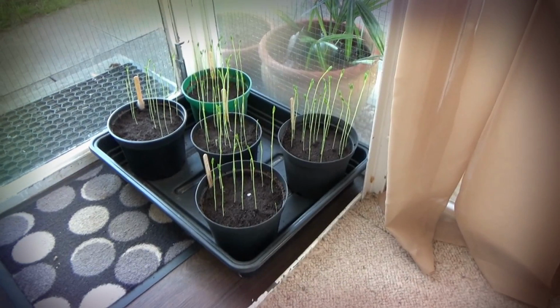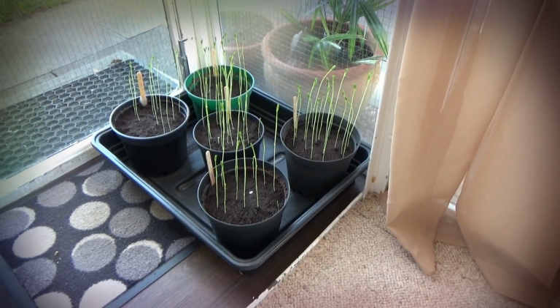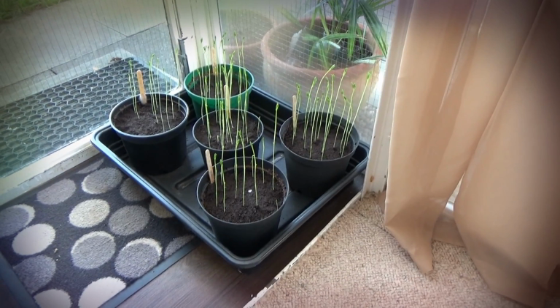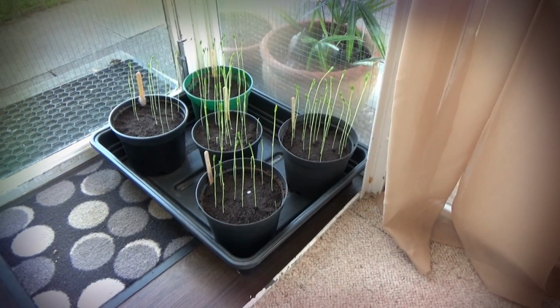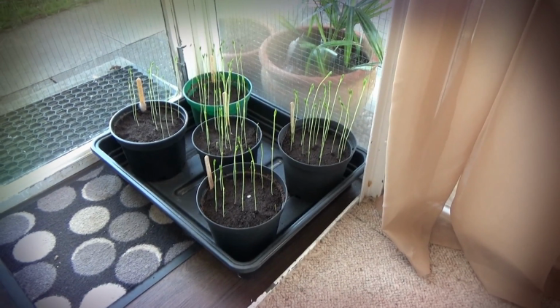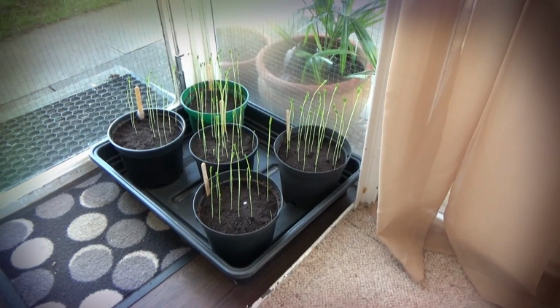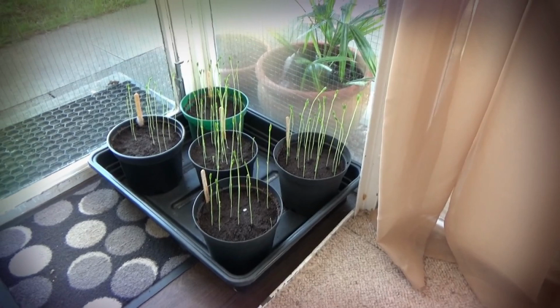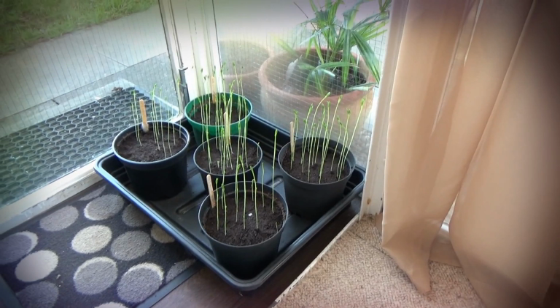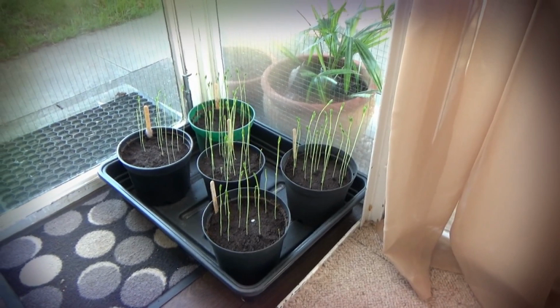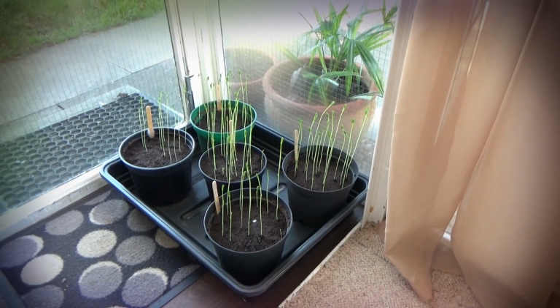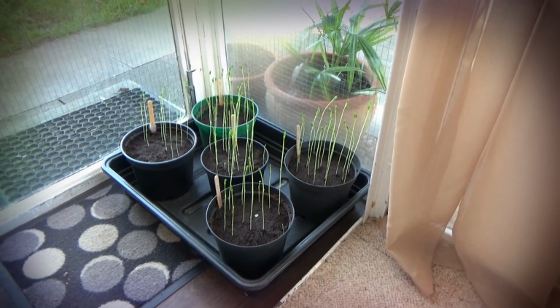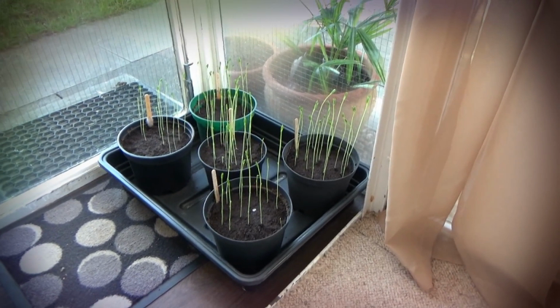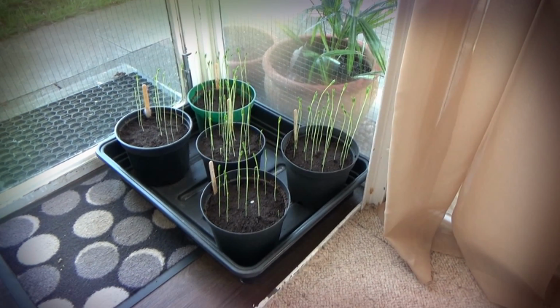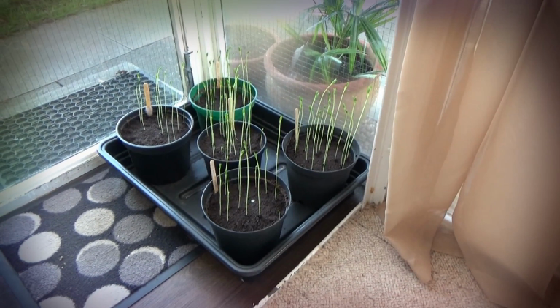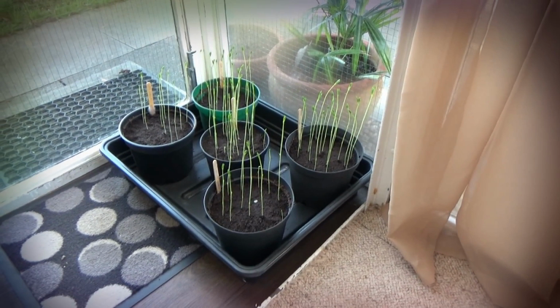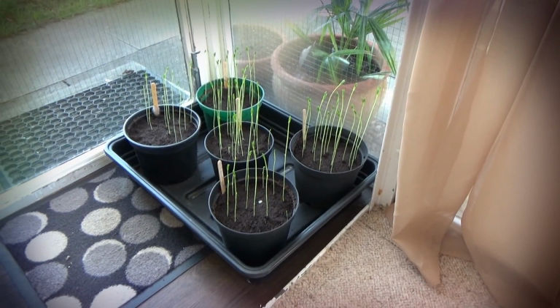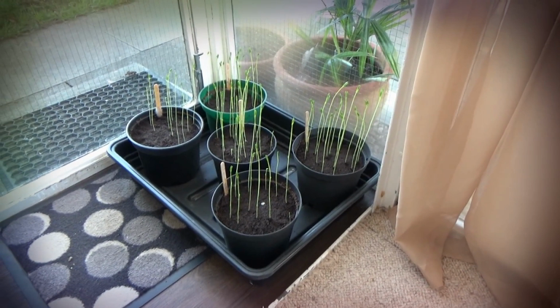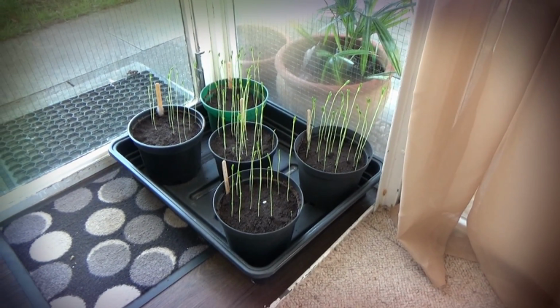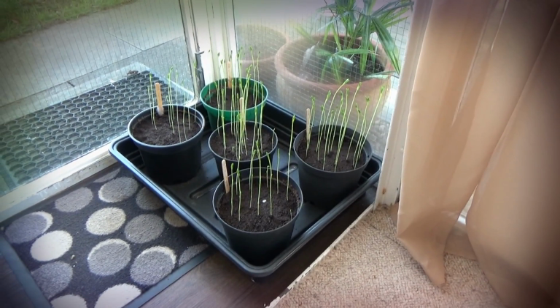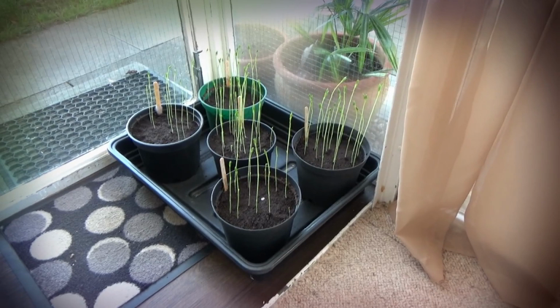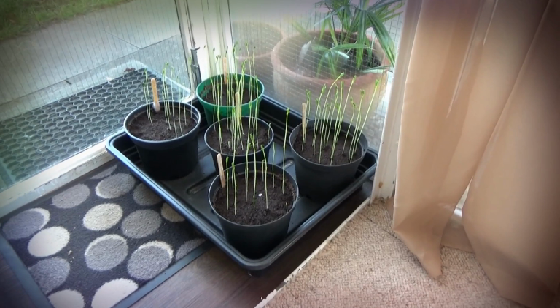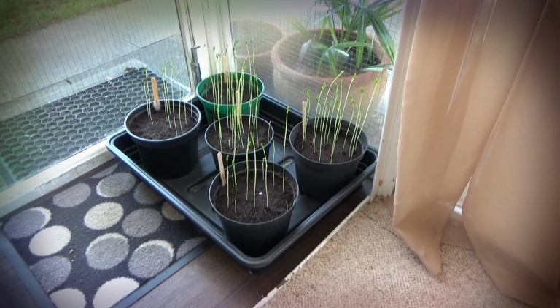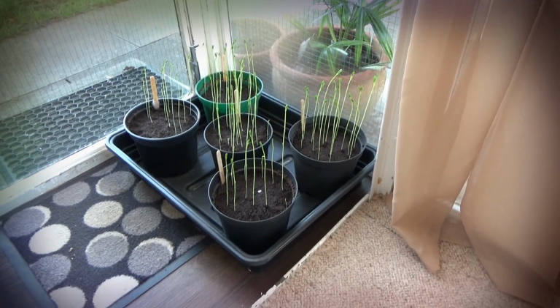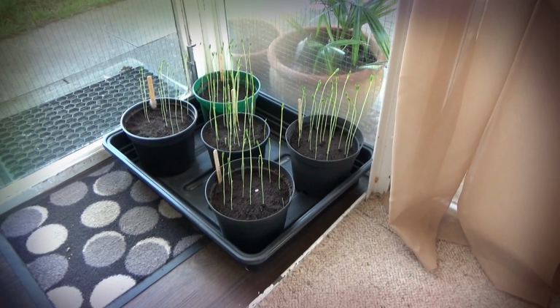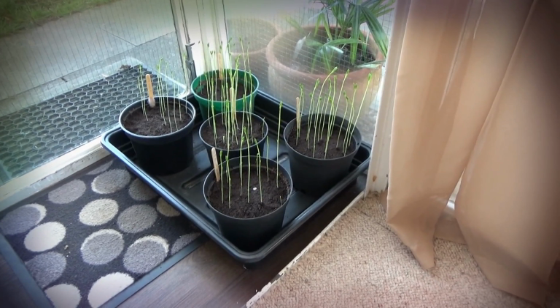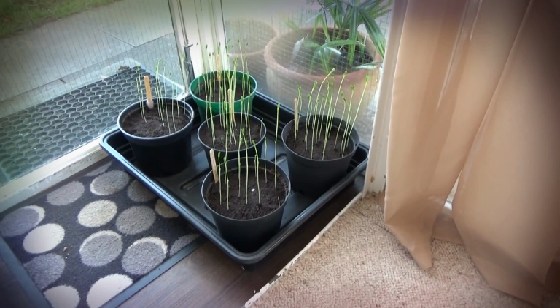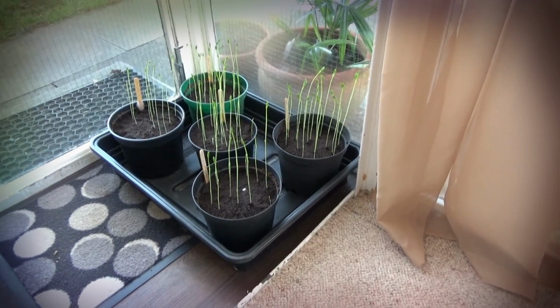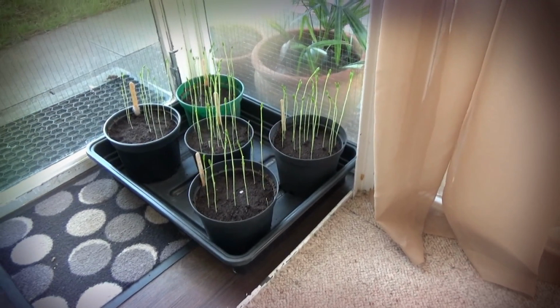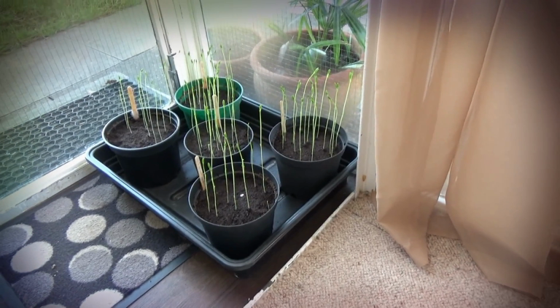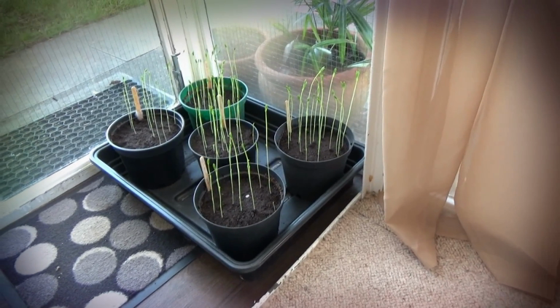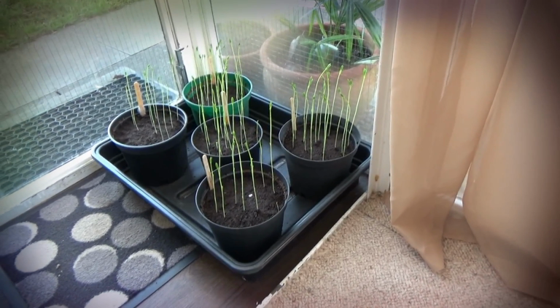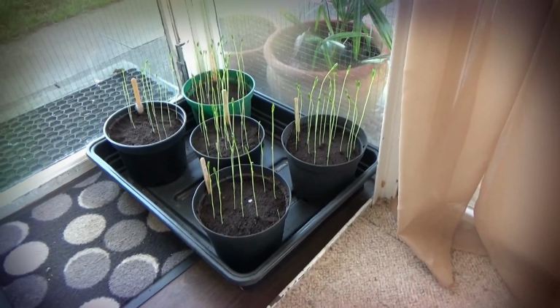Good morning everyone. We're not at the allotment today — we're at home, and I'm just giving you an update on our sweet peas and seed potatoes.